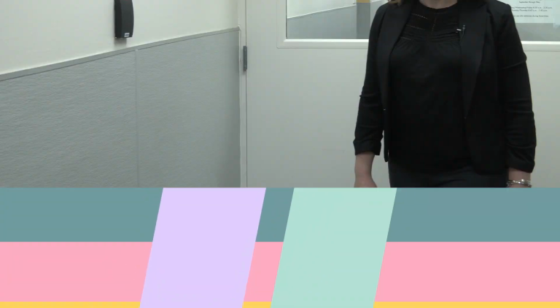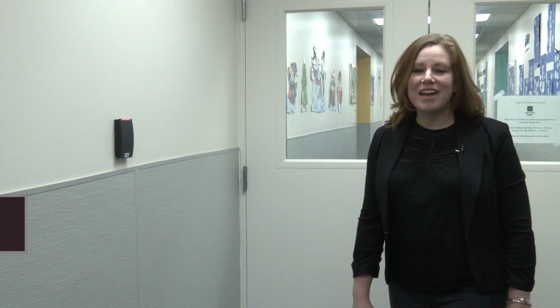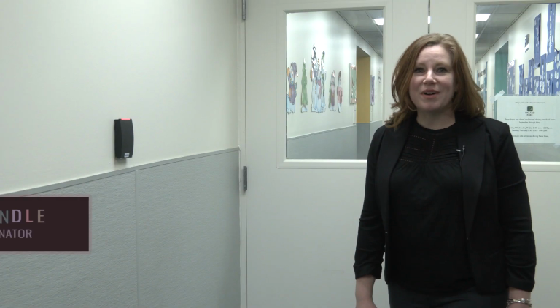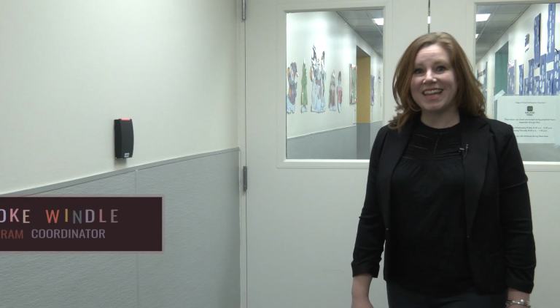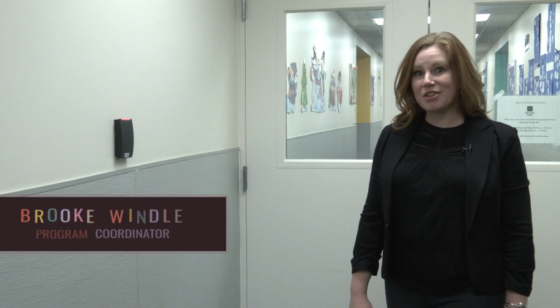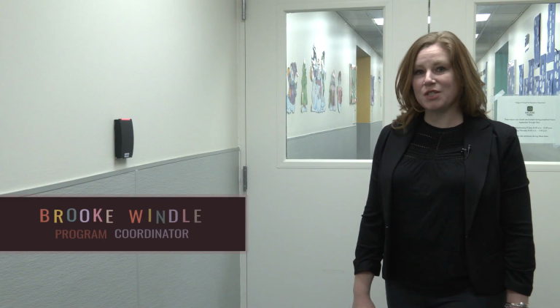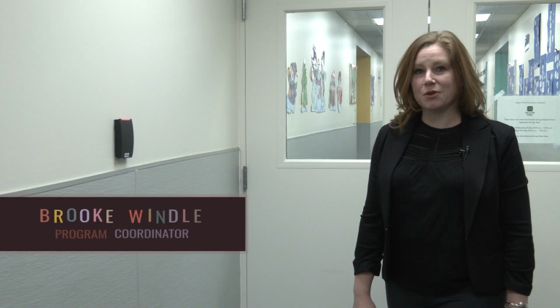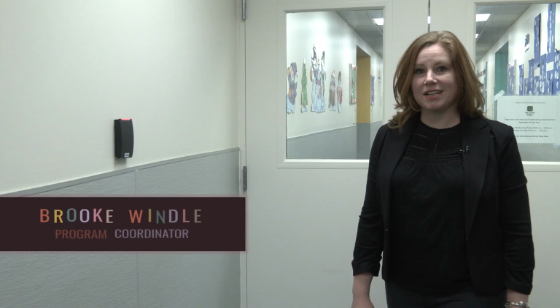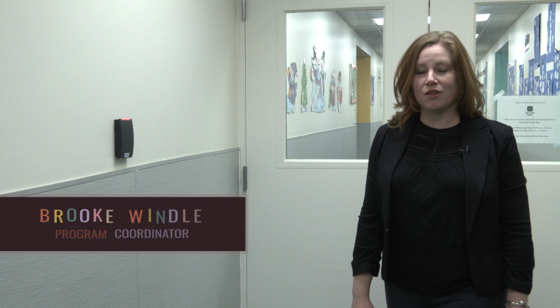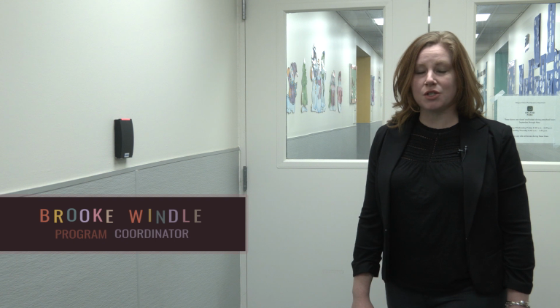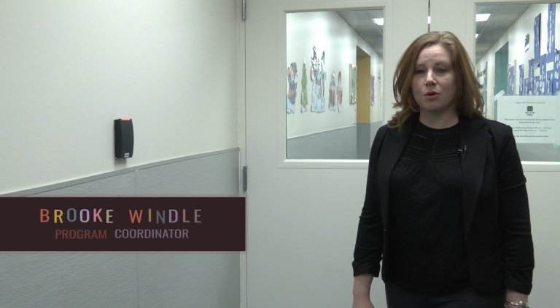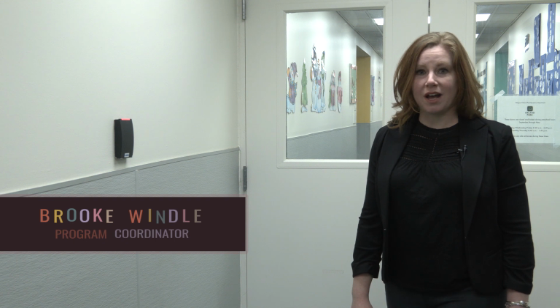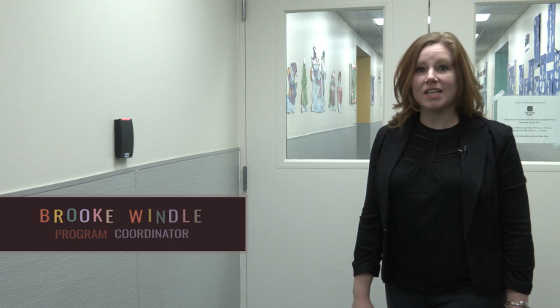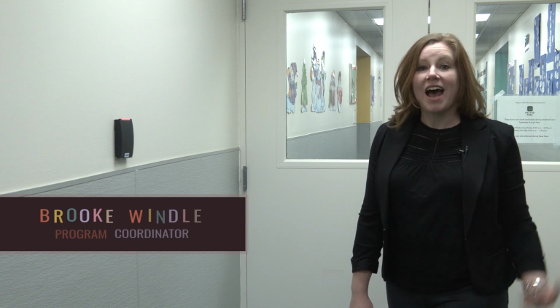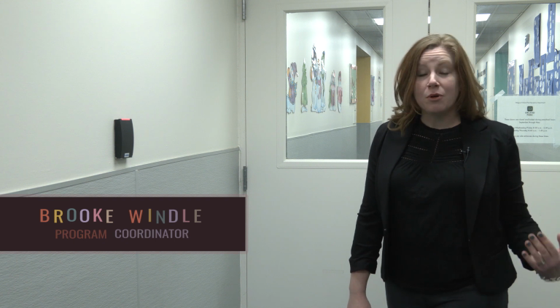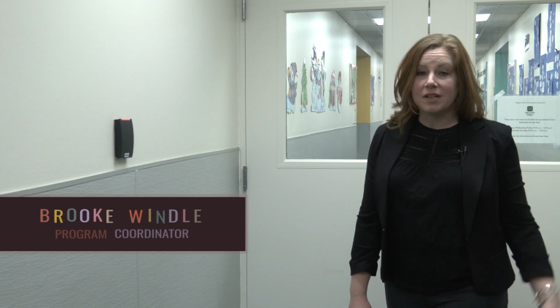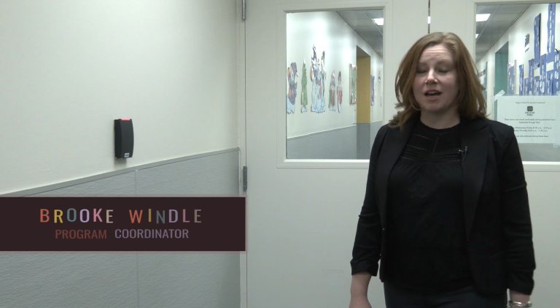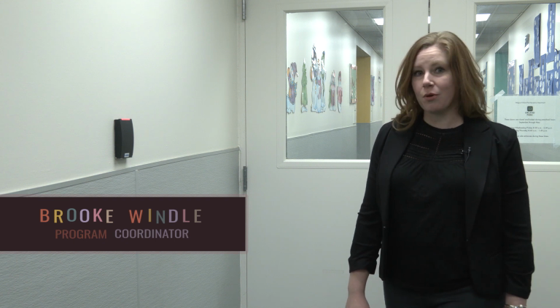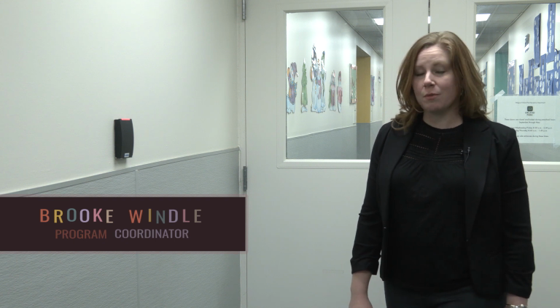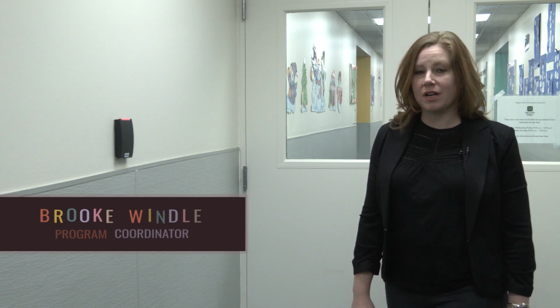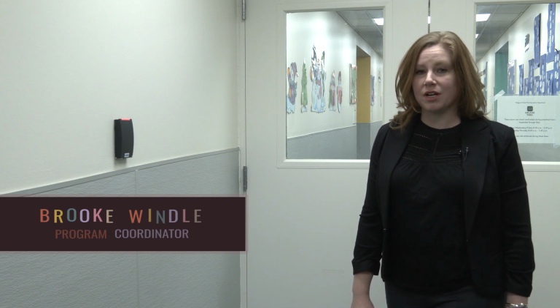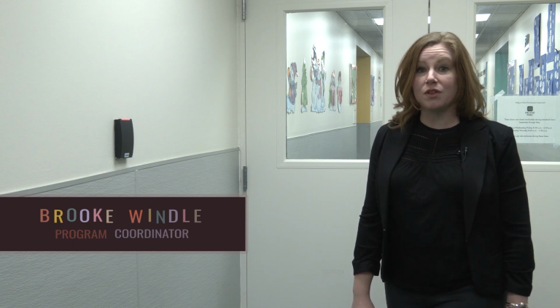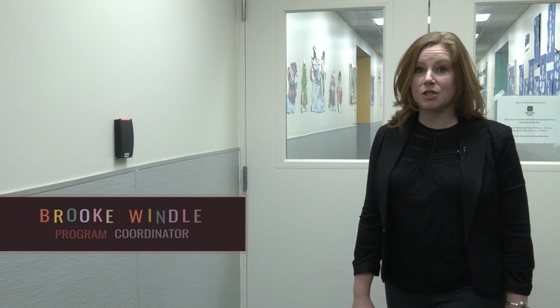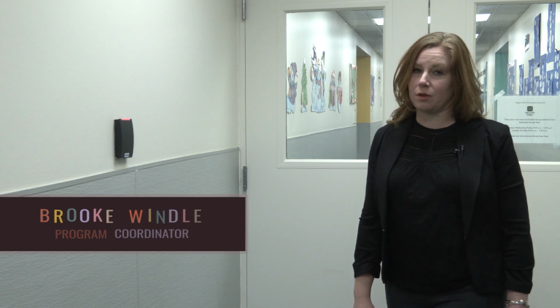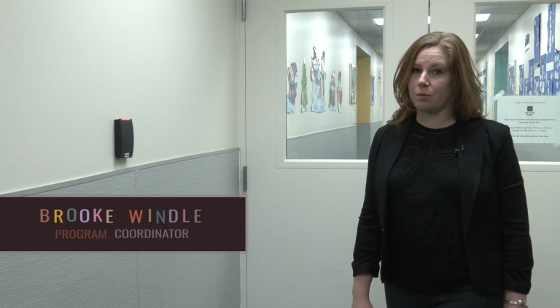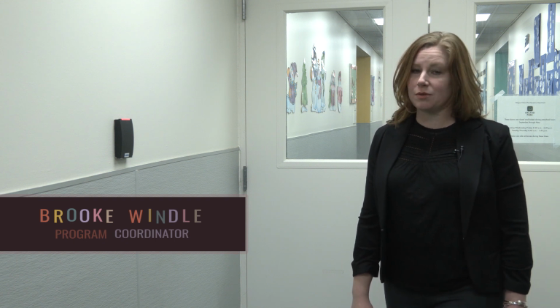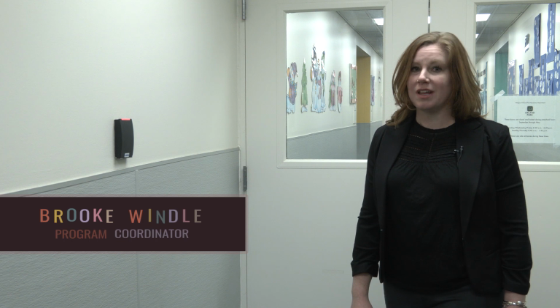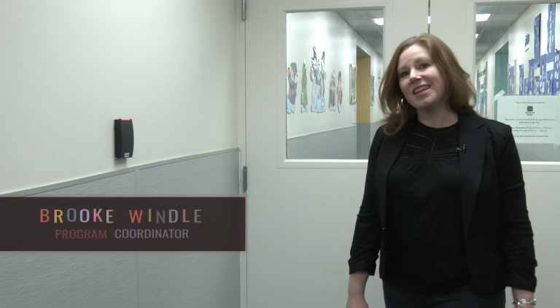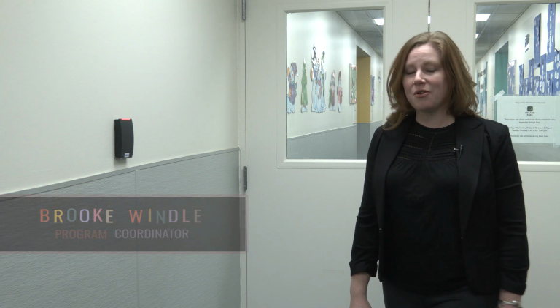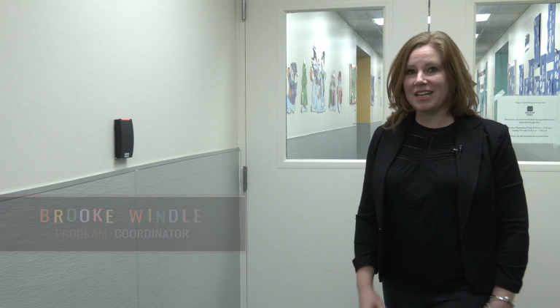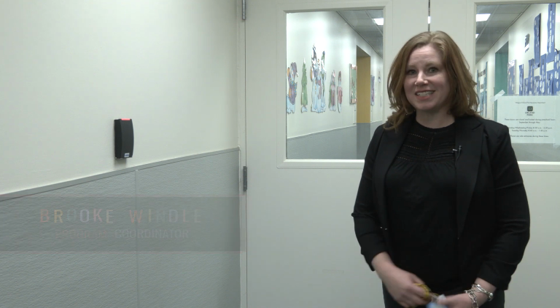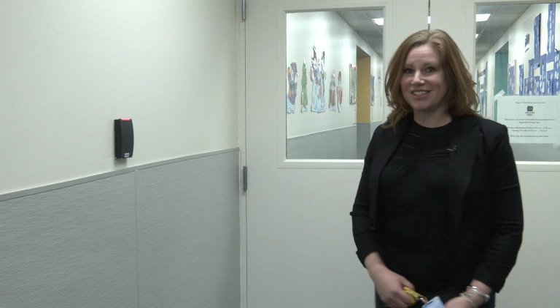Hi everybody! Thanks so much for joining us on our virtual open house. I'm Brooke Windle. I'm the program coordinator here for the Village of Orland Park Preschool. Let's go on in and meet the teachers.